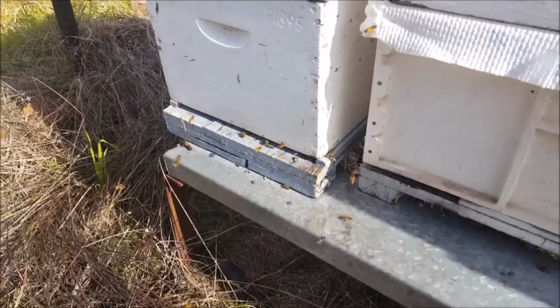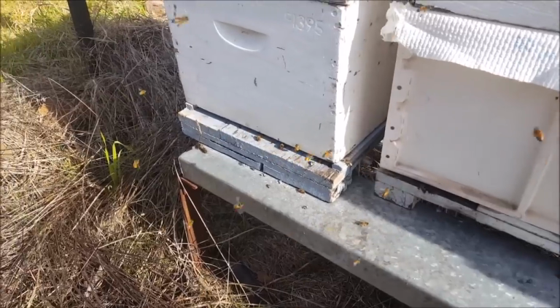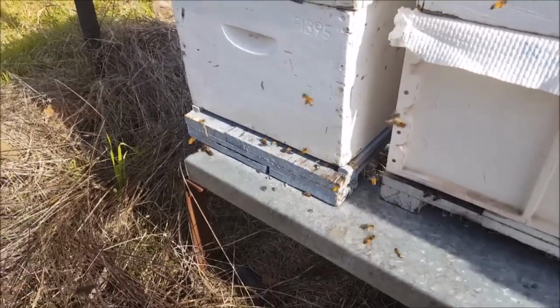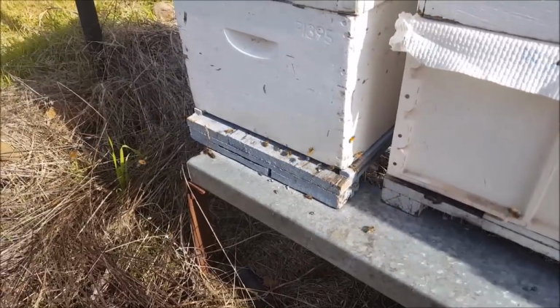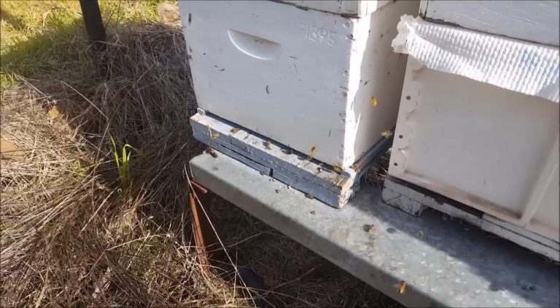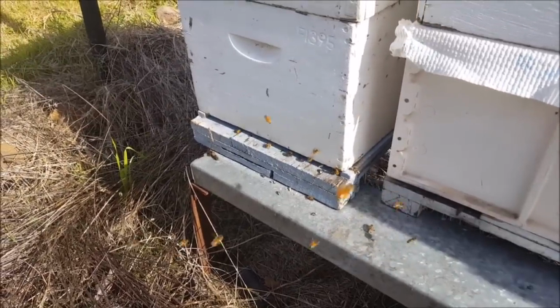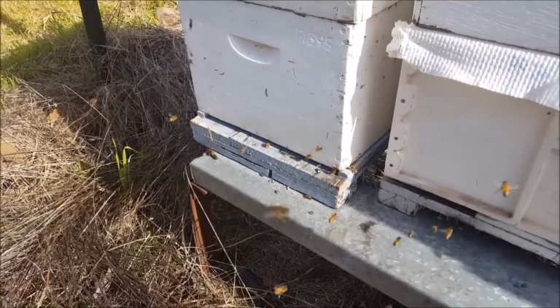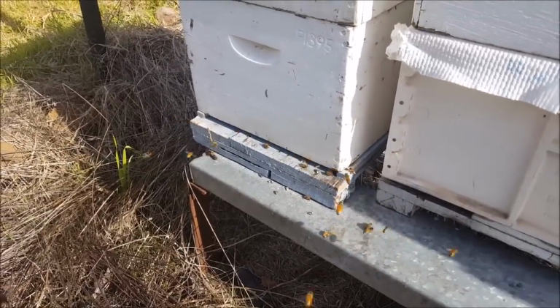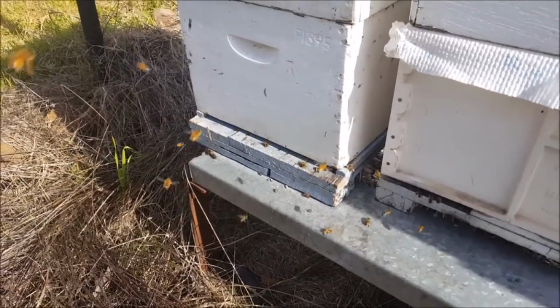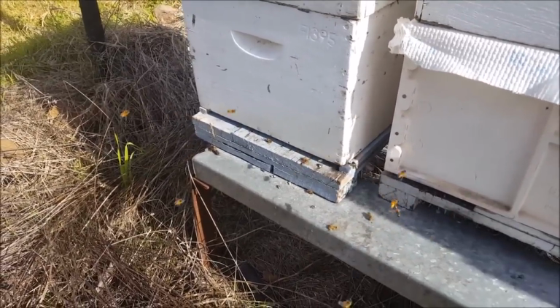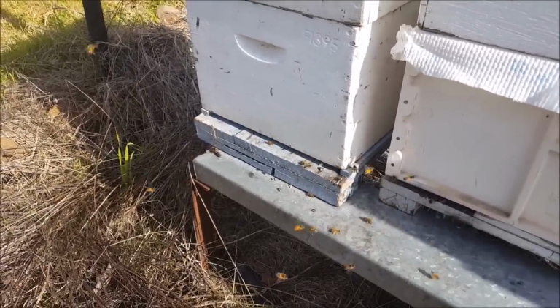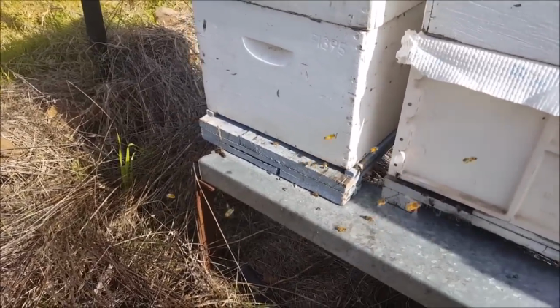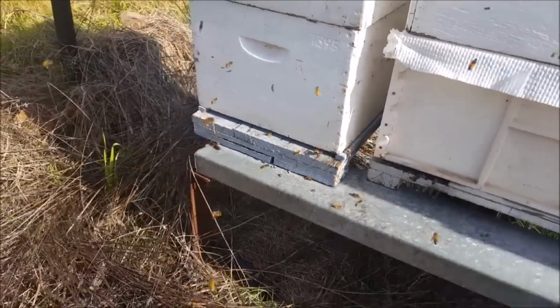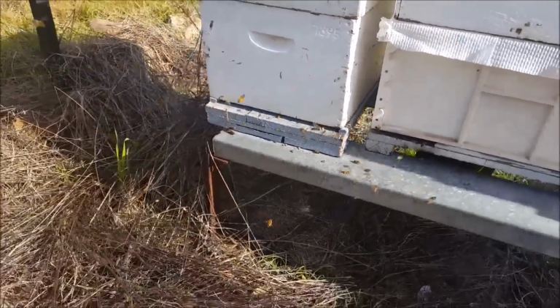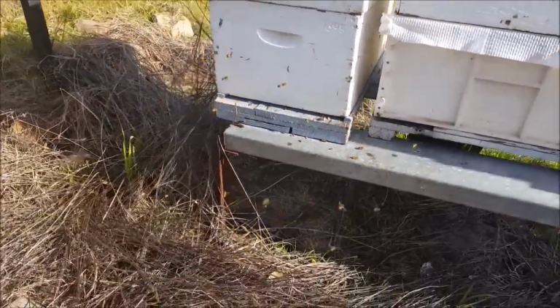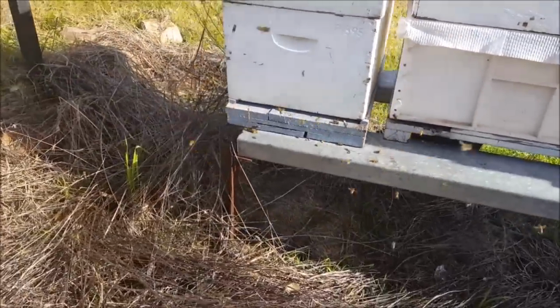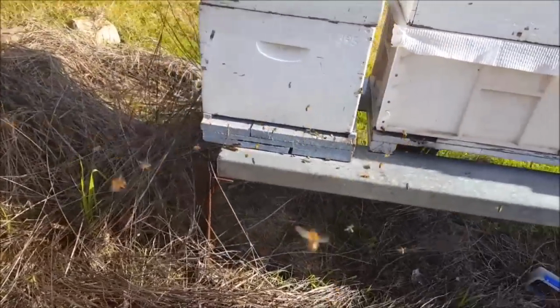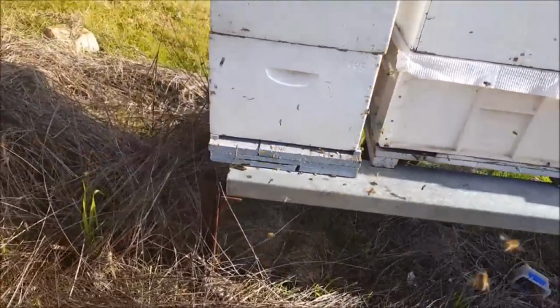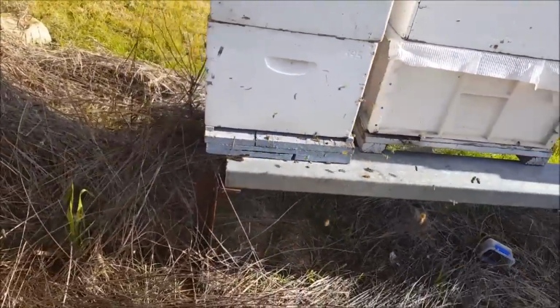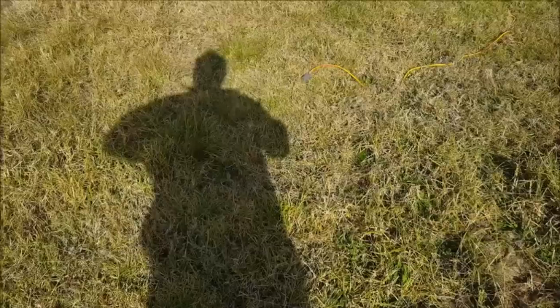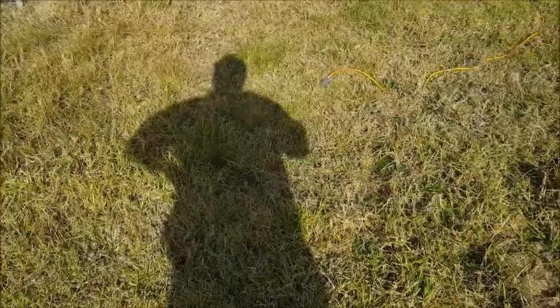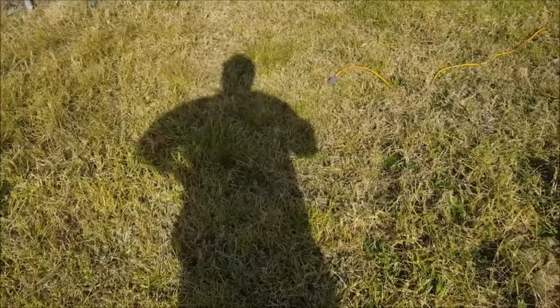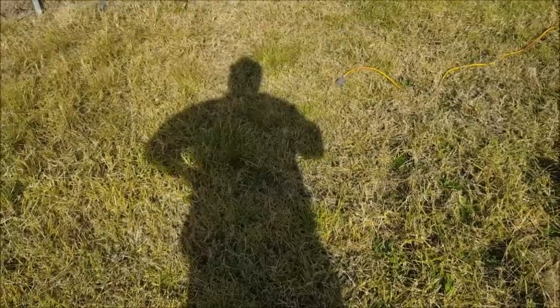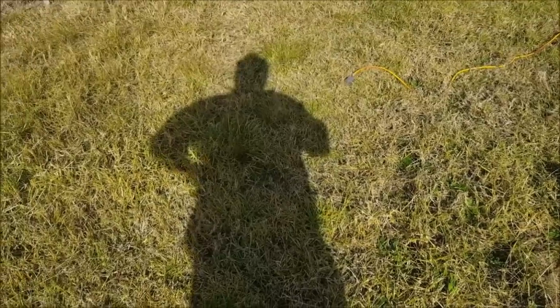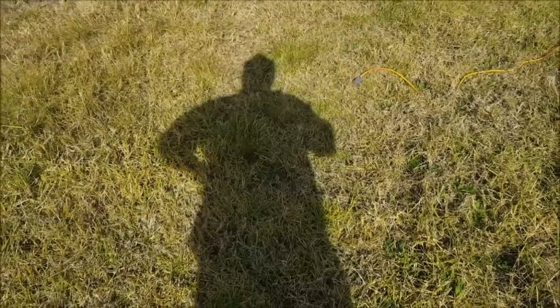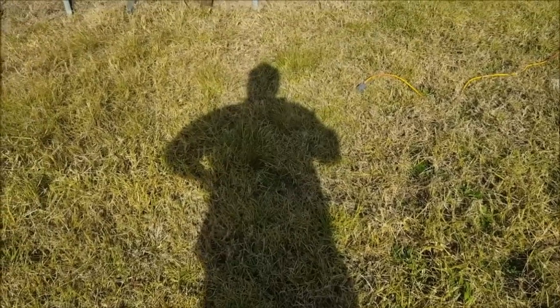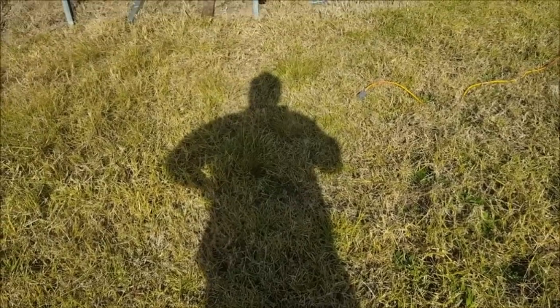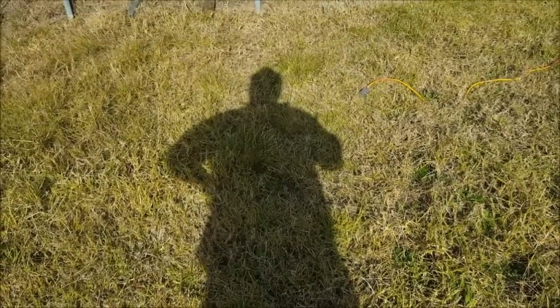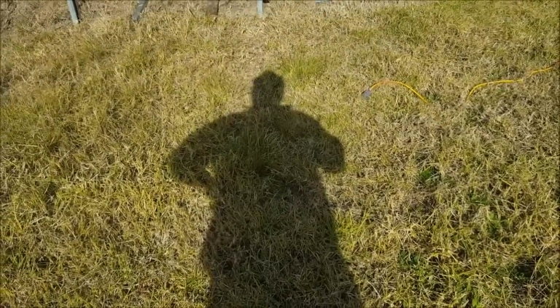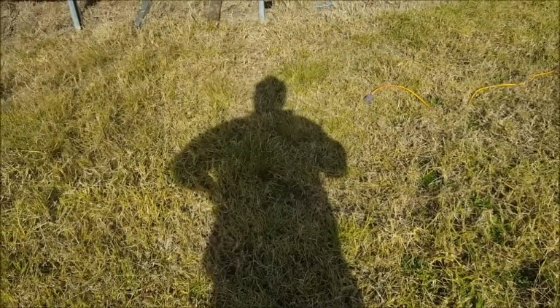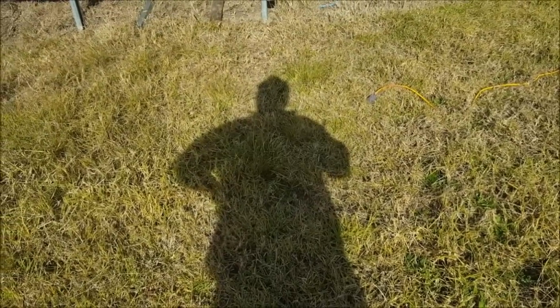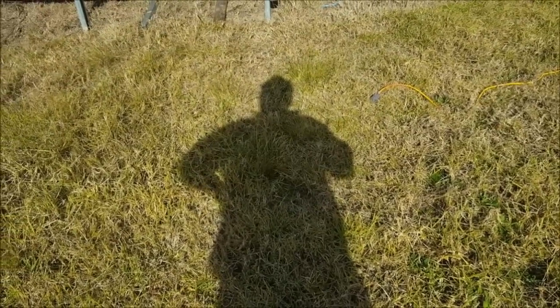We've had some wet weather, so there's a little bit of chalk through there getting dragged out. Onto the real purpose of the video: